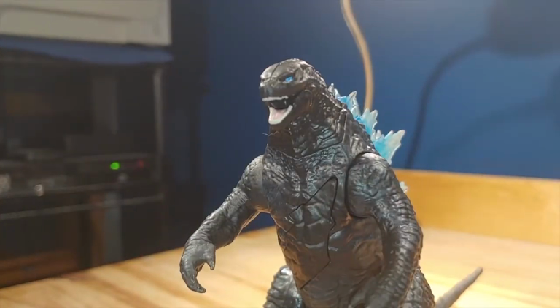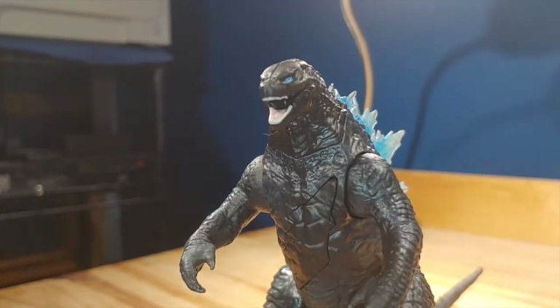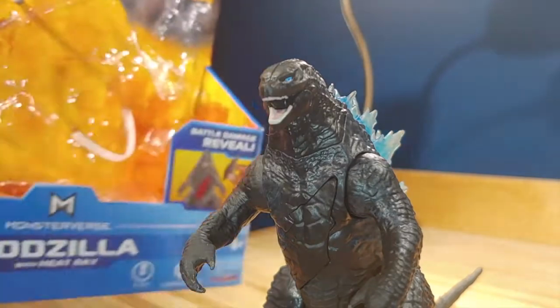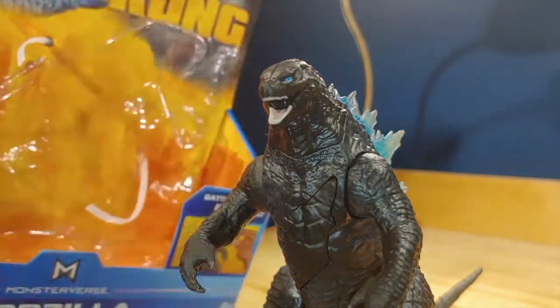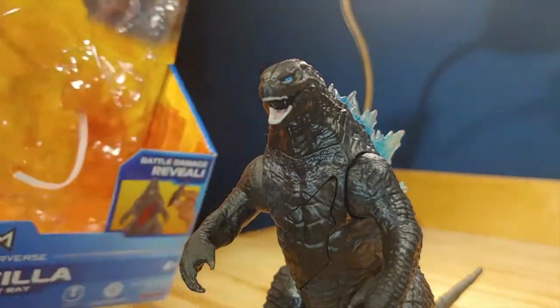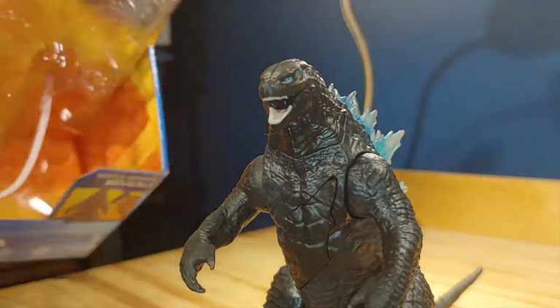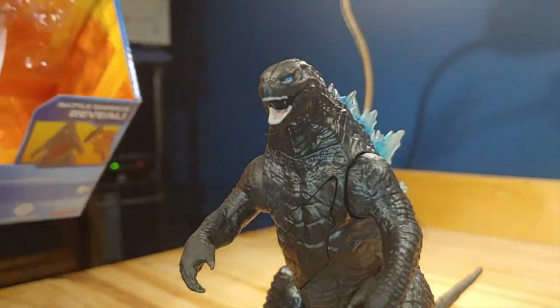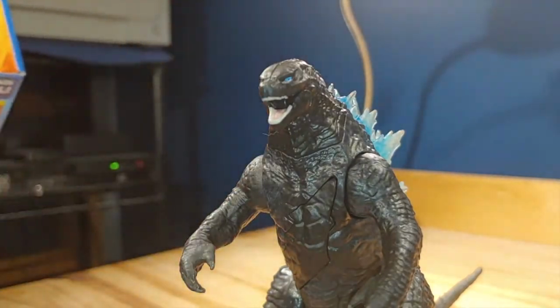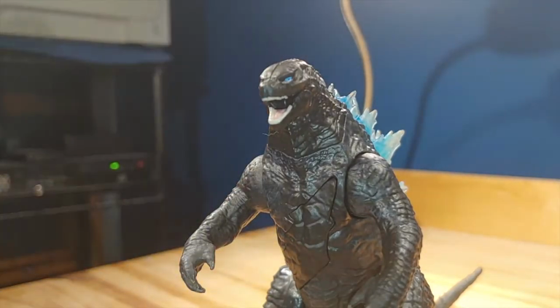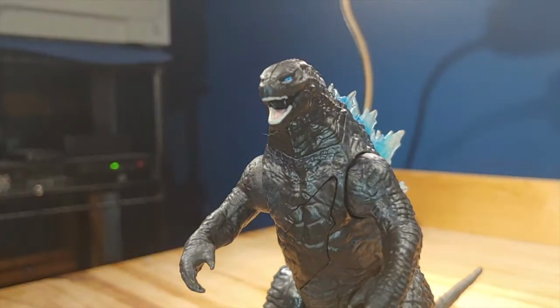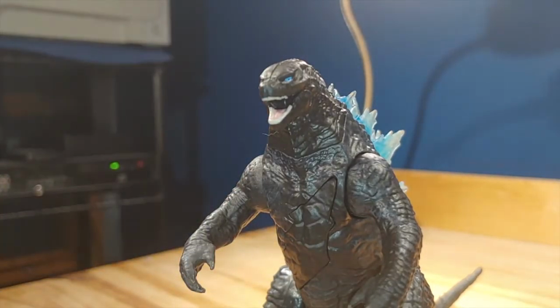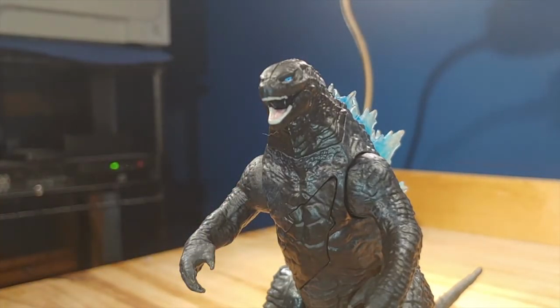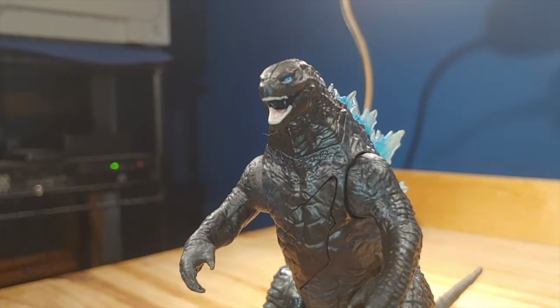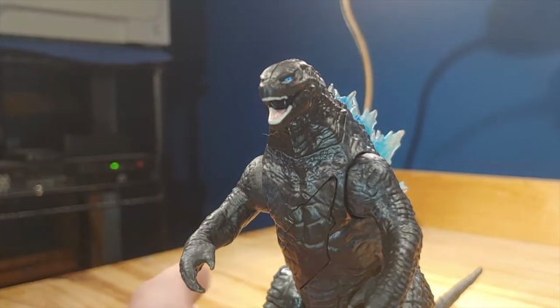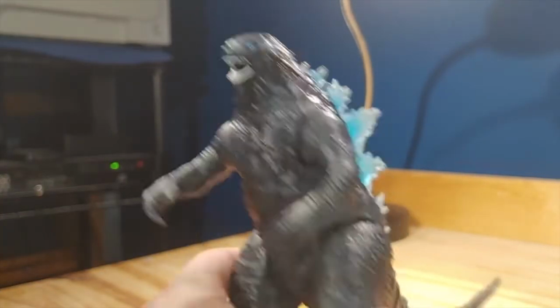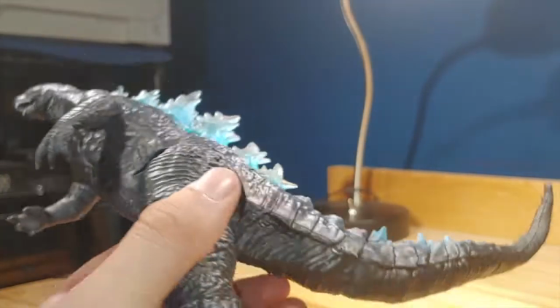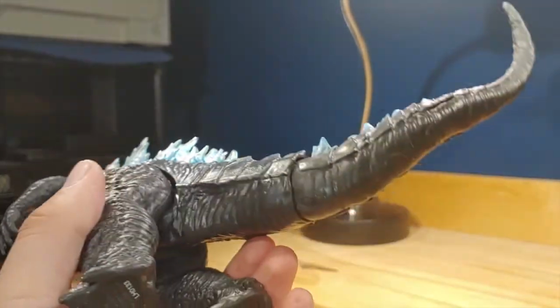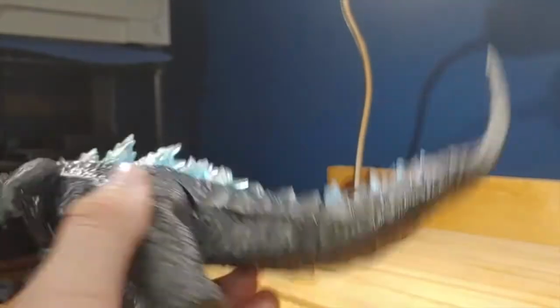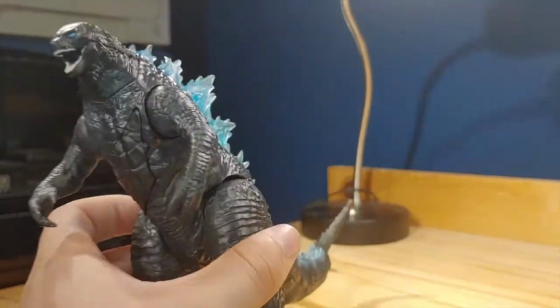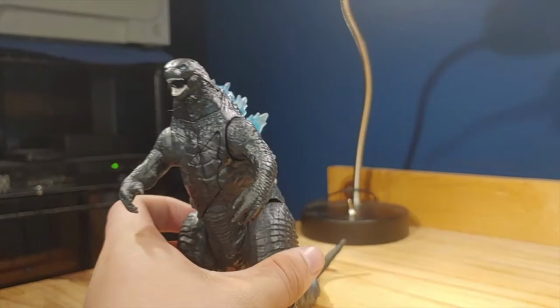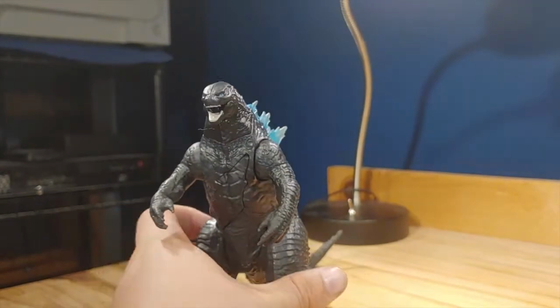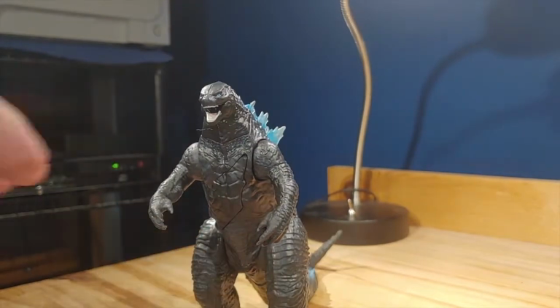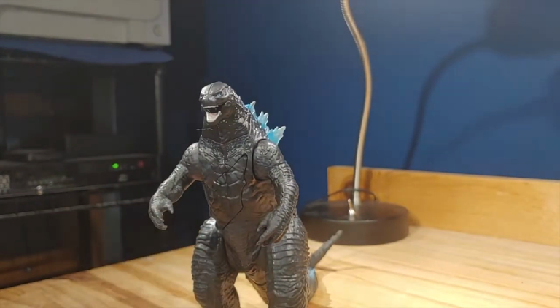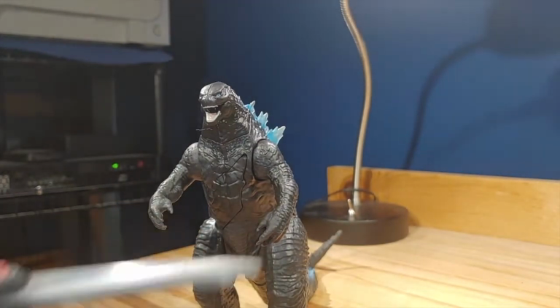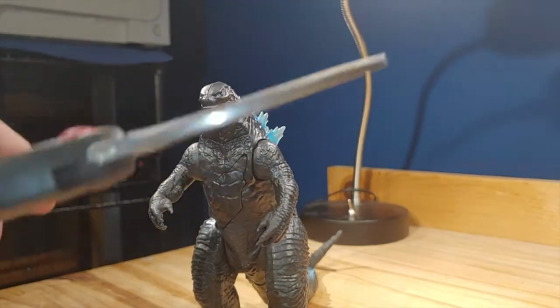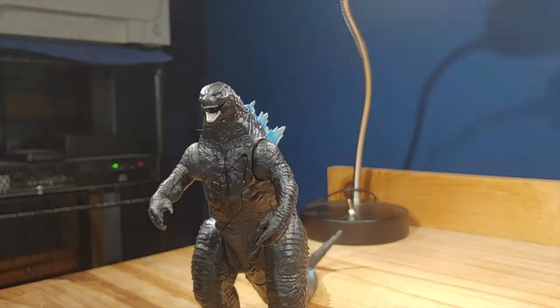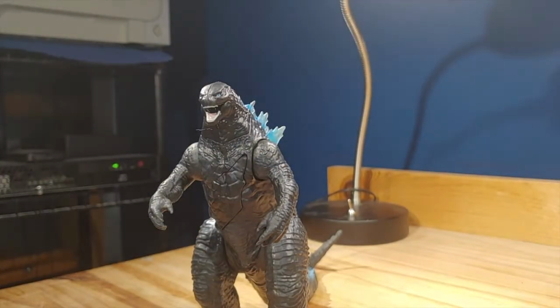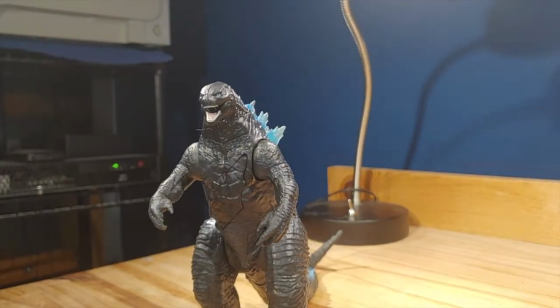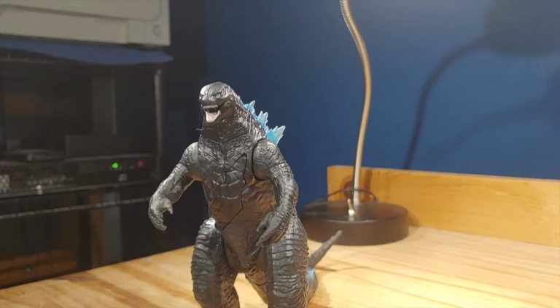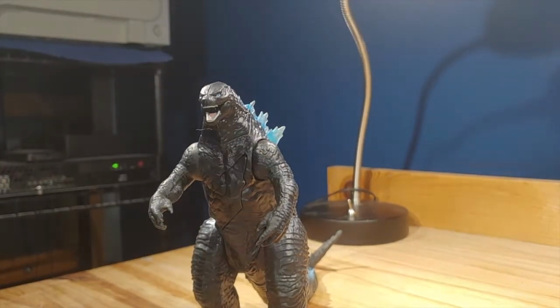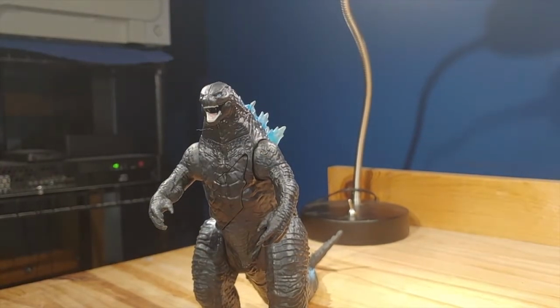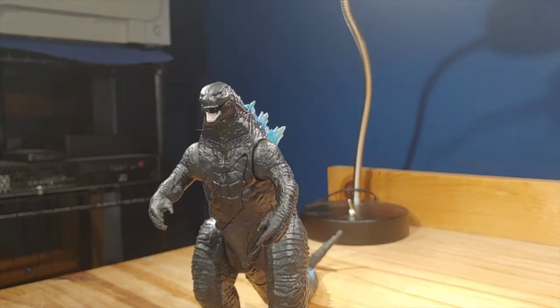He is out of the packaging — I somewhat destroyed the packaging, so hopefully I don't need to redo this. I forgot to put the scissors away, but here is Godzilla and I really like the way it looks.